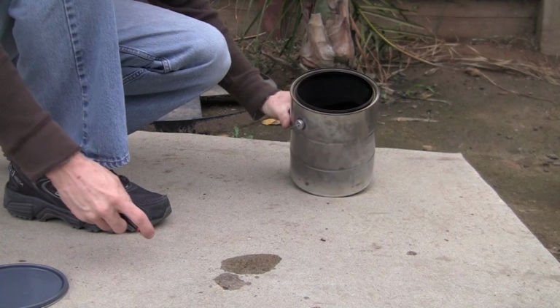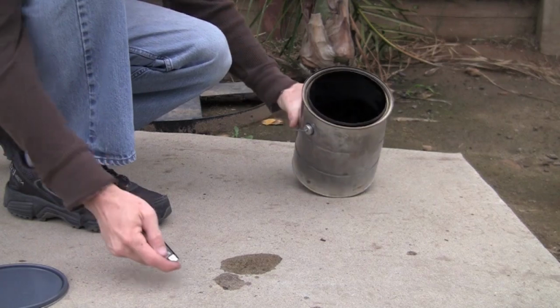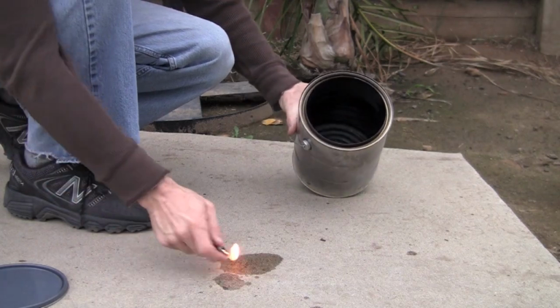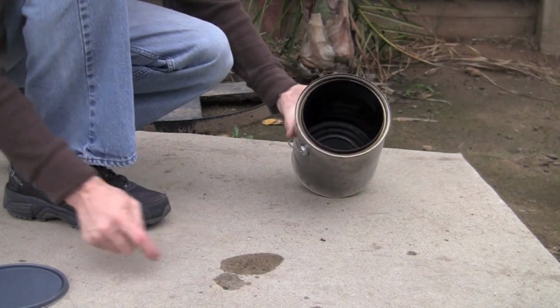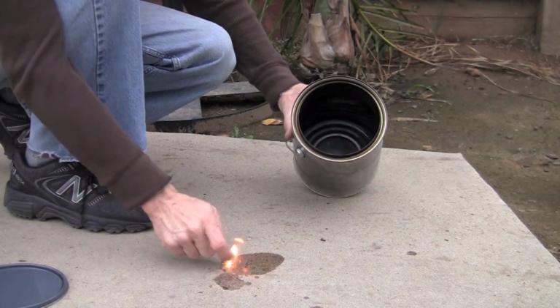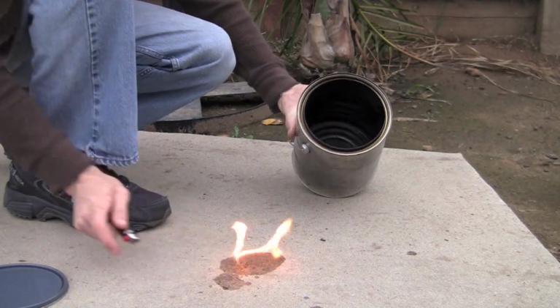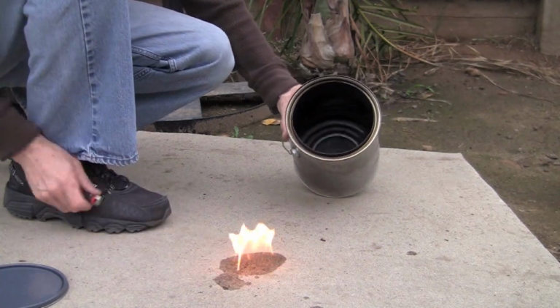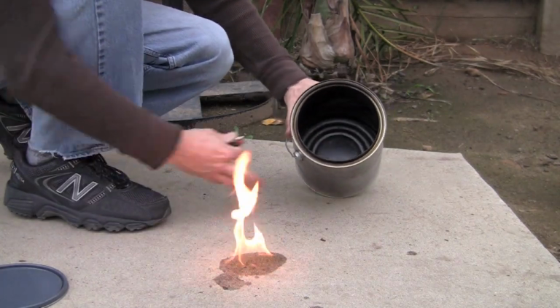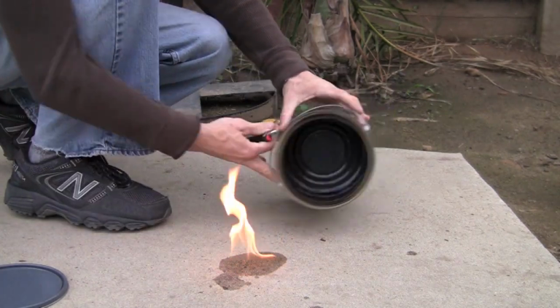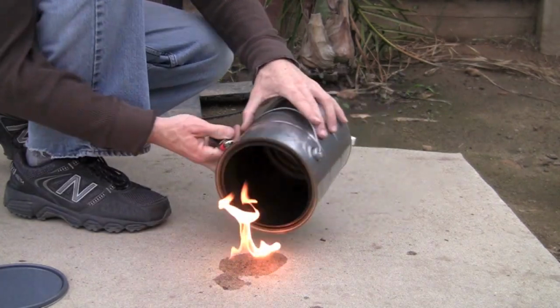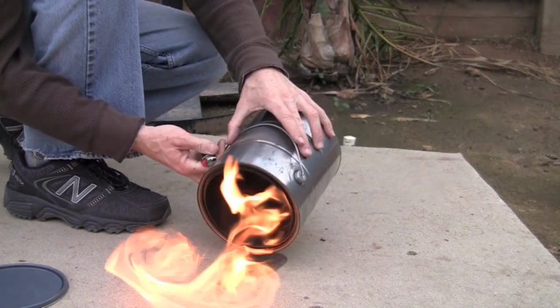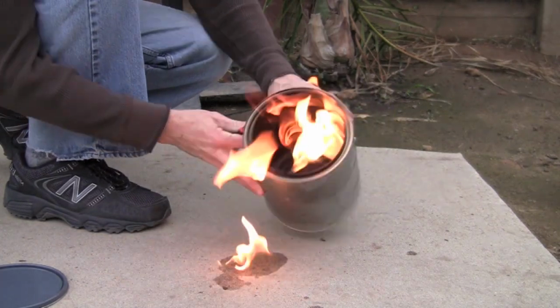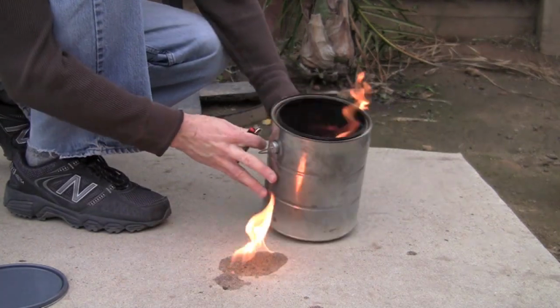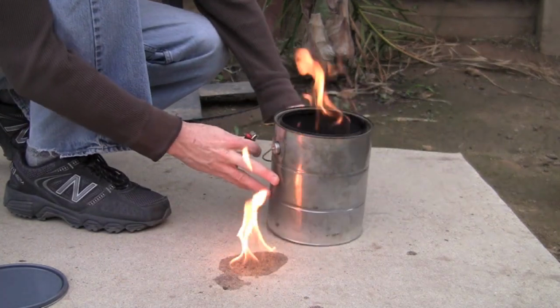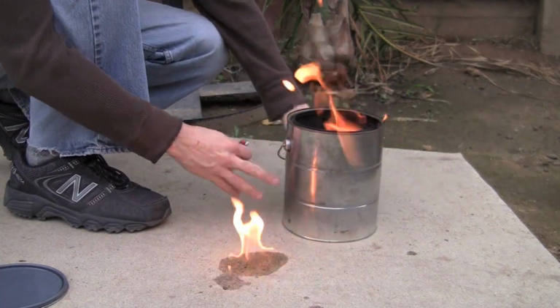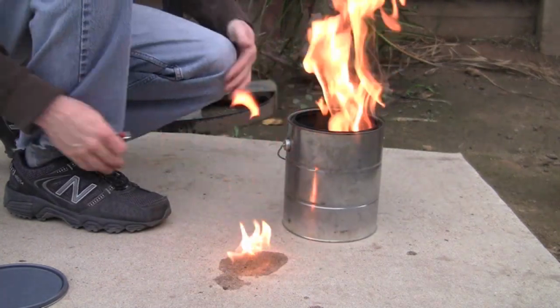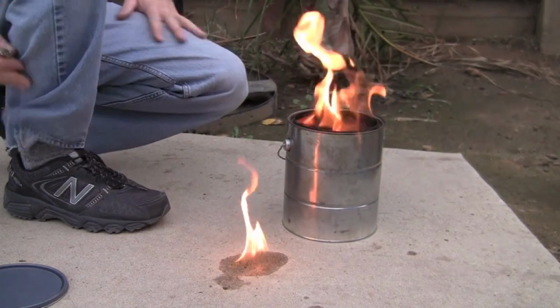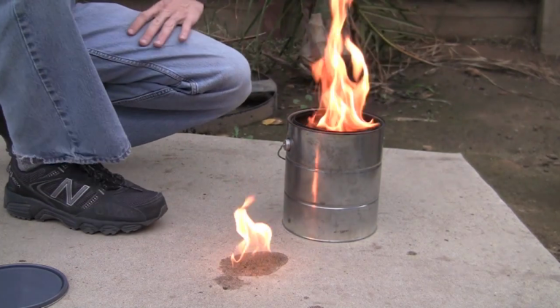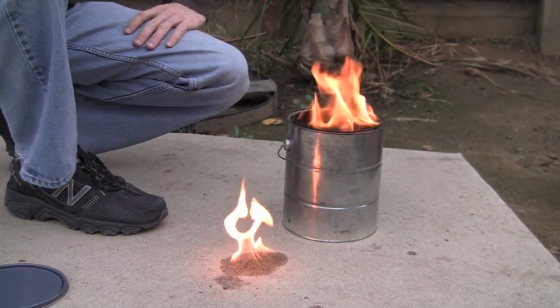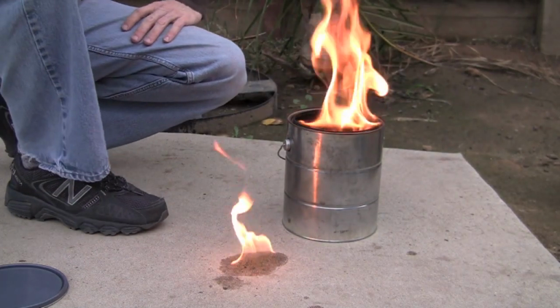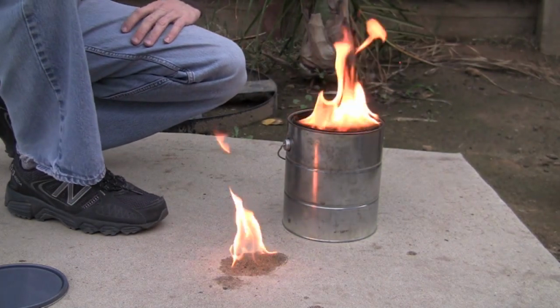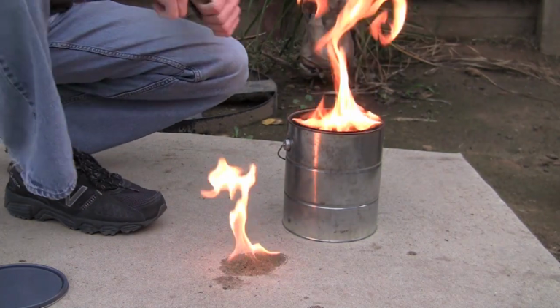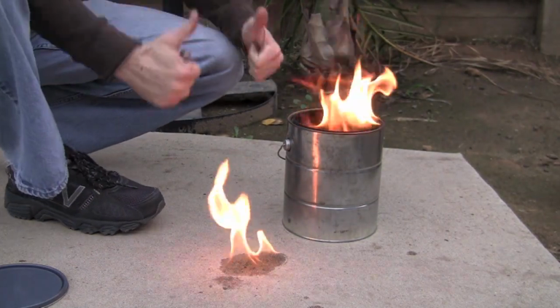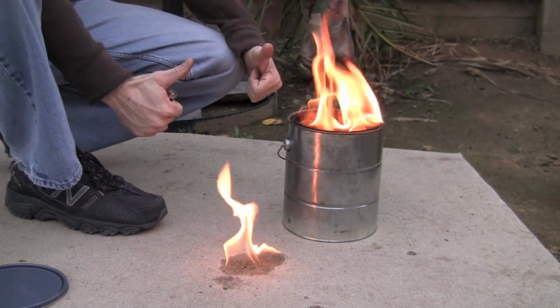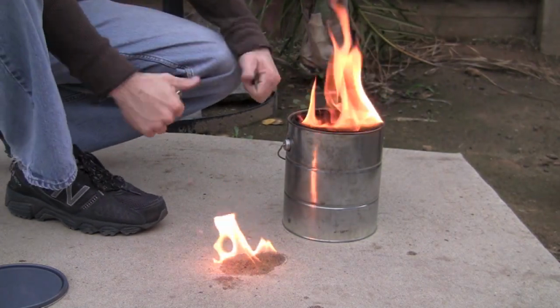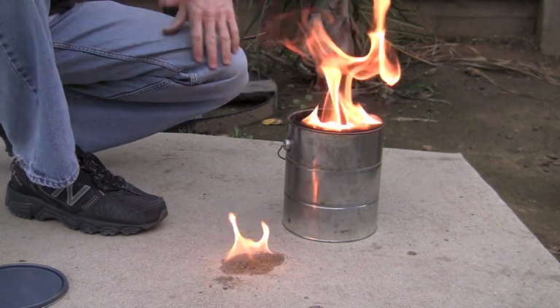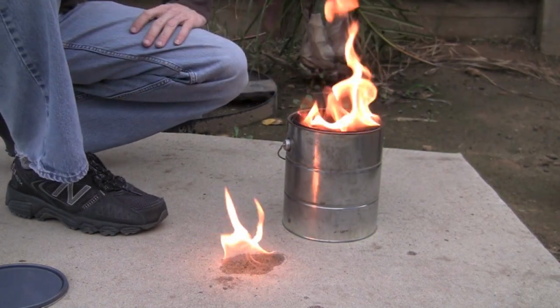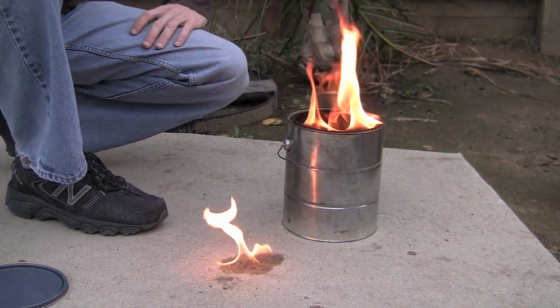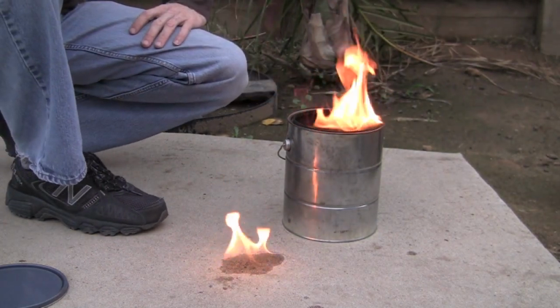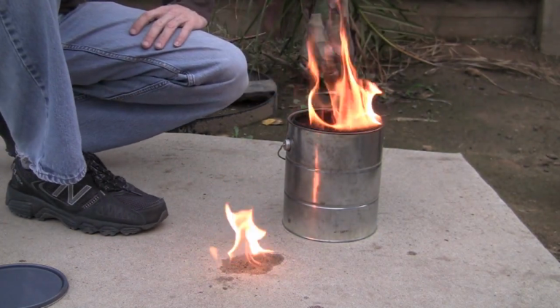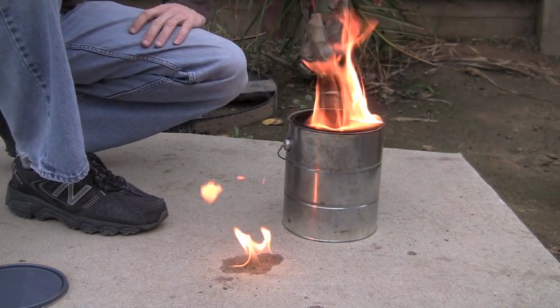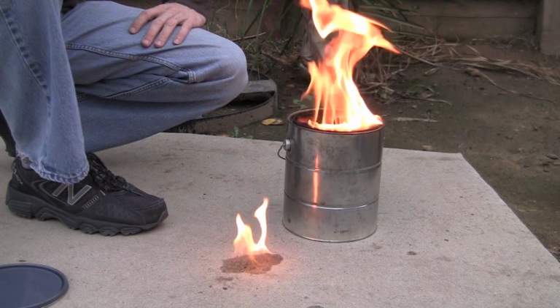White gas is the only fuel that I use that will ignite when on the cement like this. White gas is used in hand transfers, flushing, burn offs, and other tricks where a low flash point is needed.